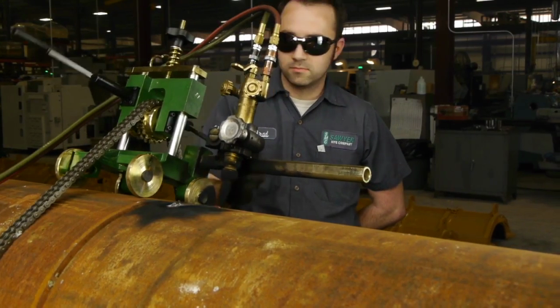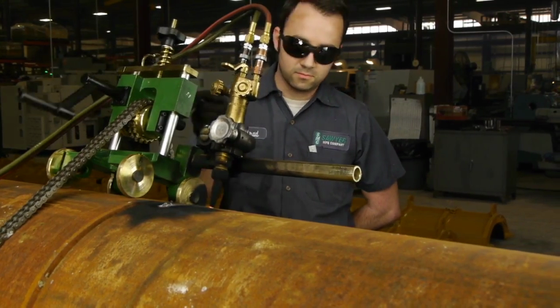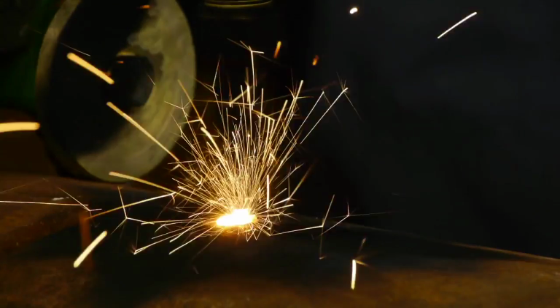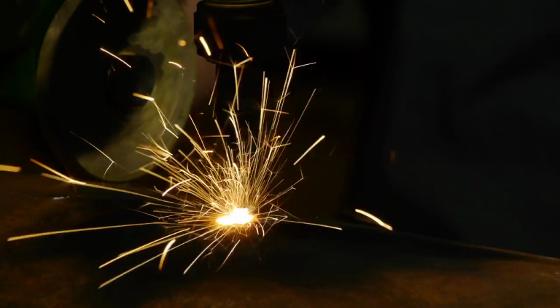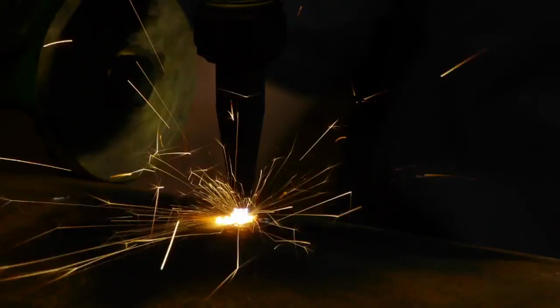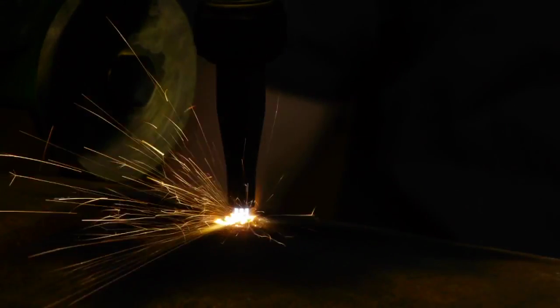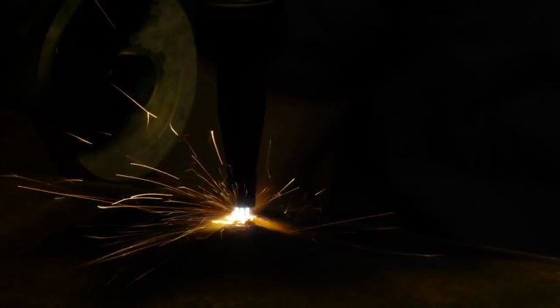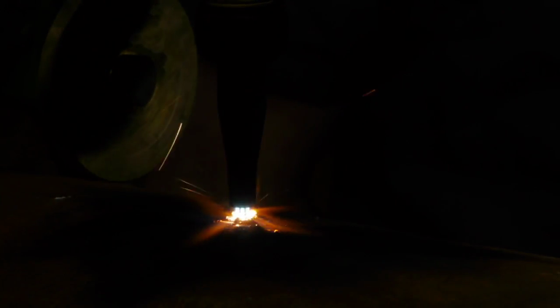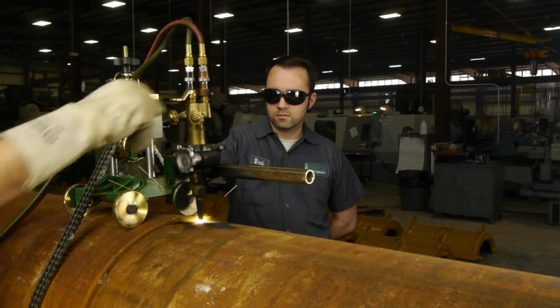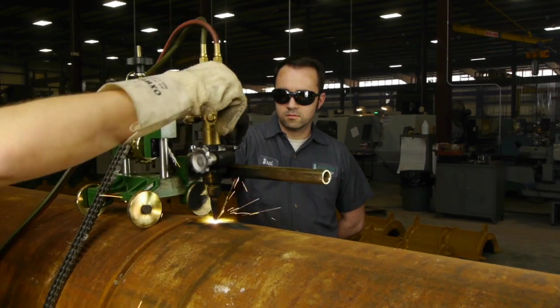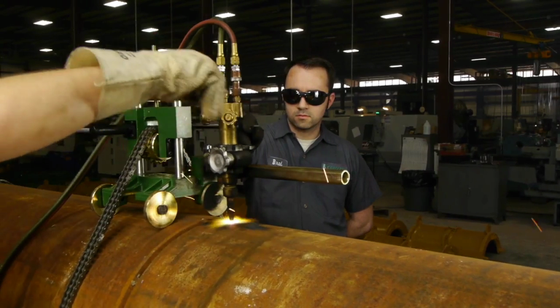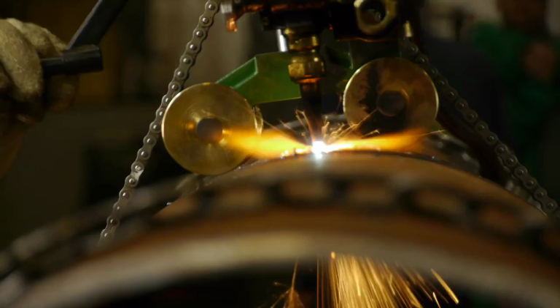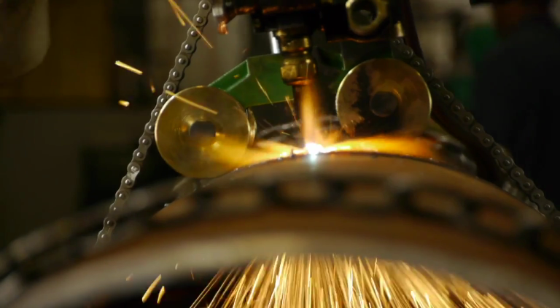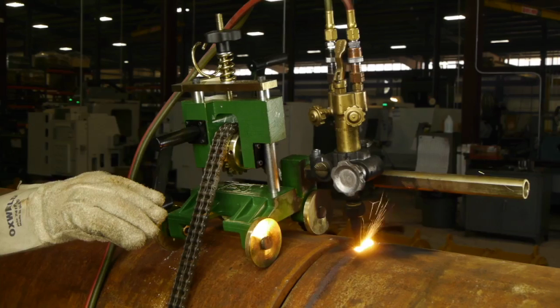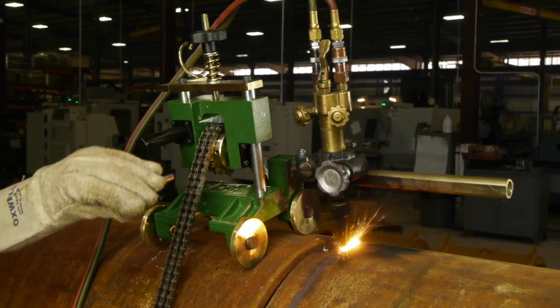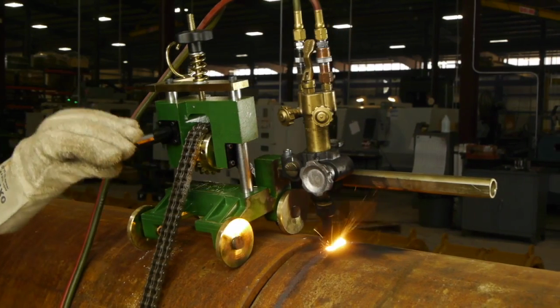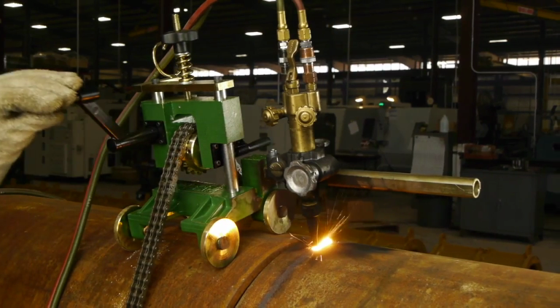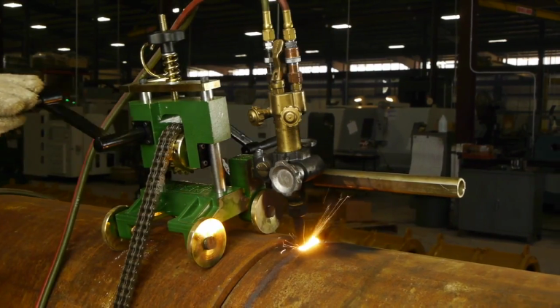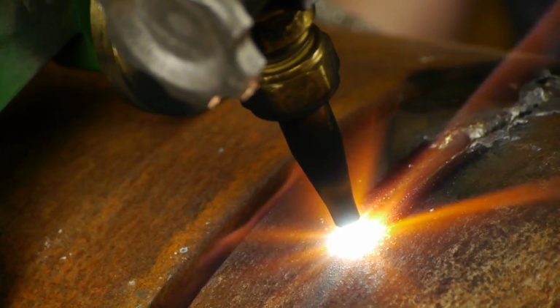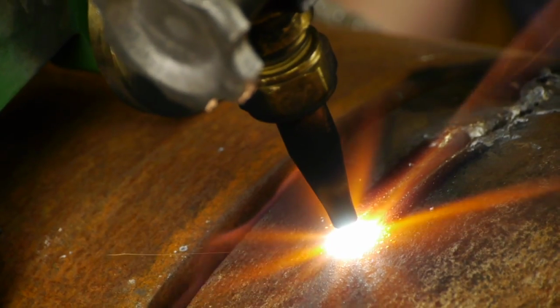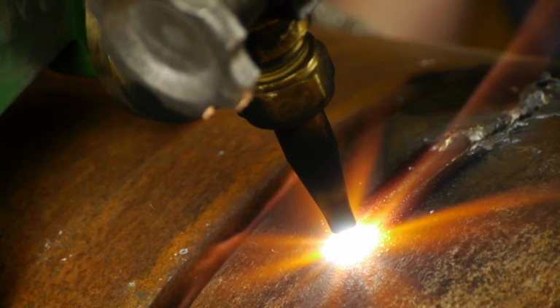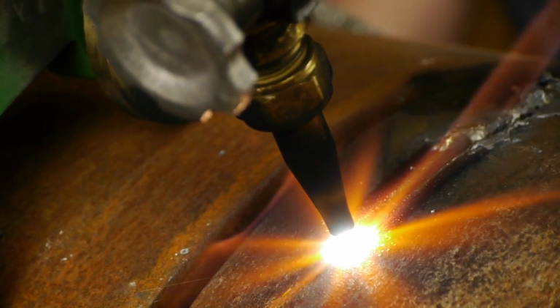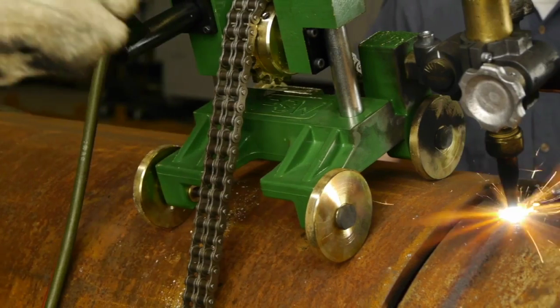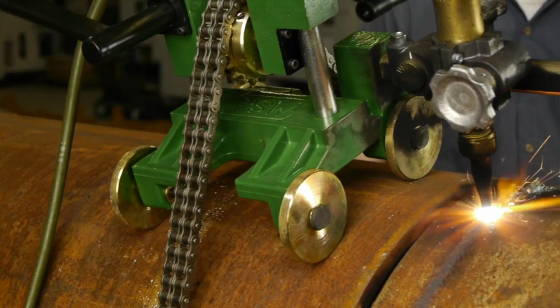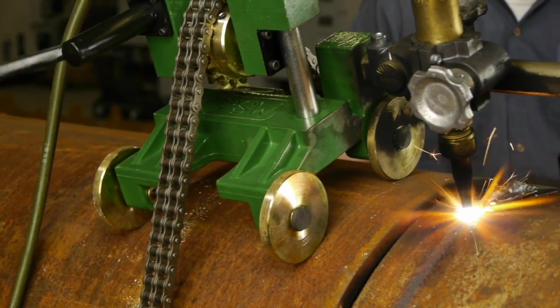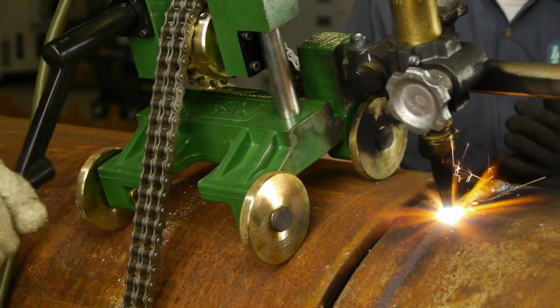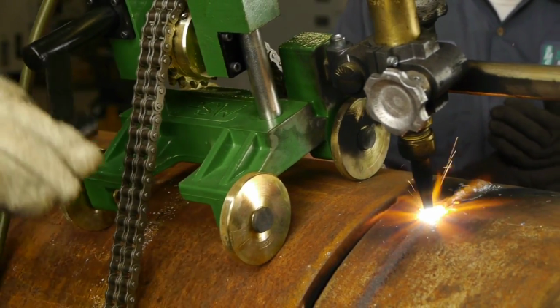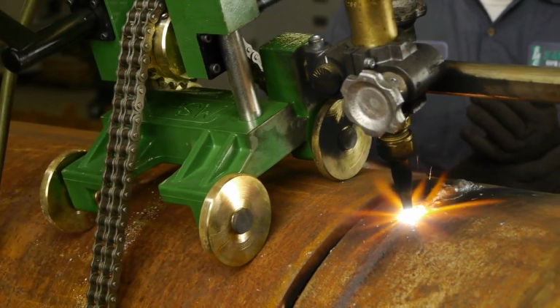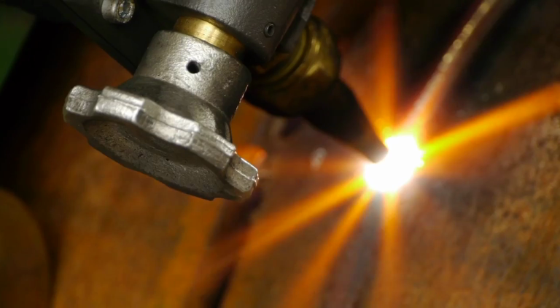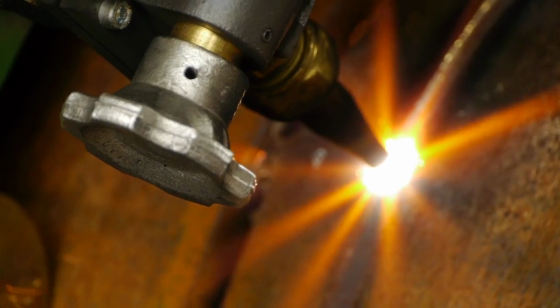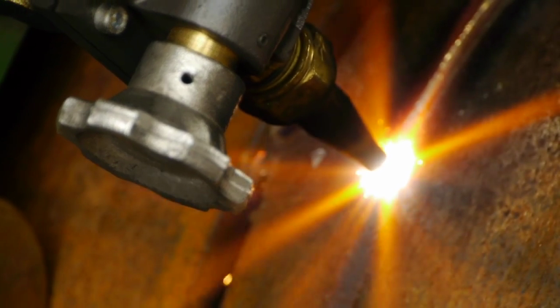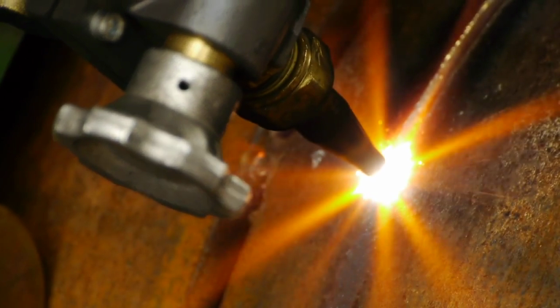The chain type beveling machine comes standard with an adjustable rack, torch holder, handles, and a service key. Optional accessories include a nine-foot flexible shaft, an 18-volt motorizing kit, and chain kits to suit your application.